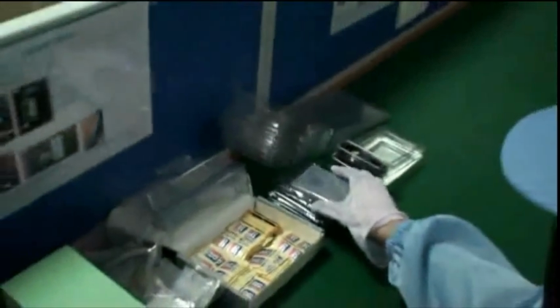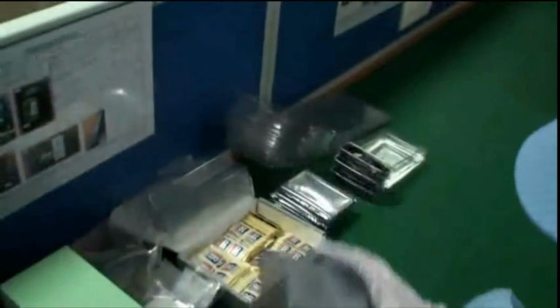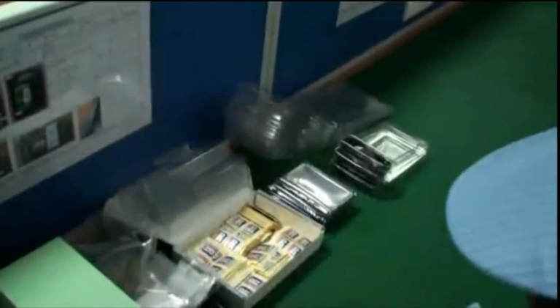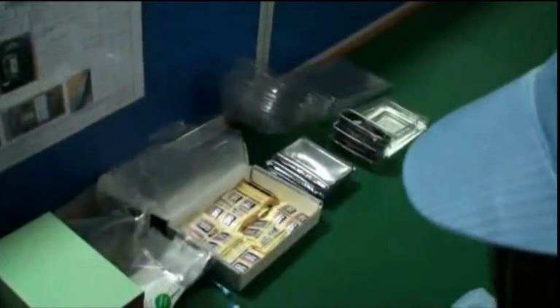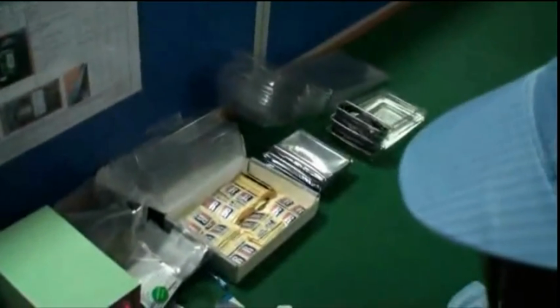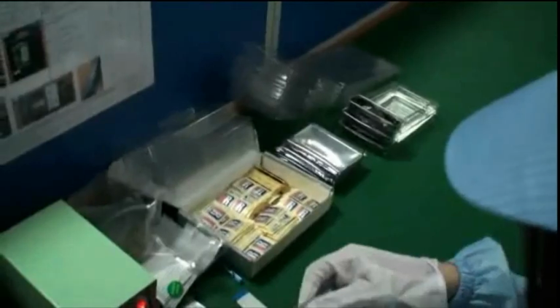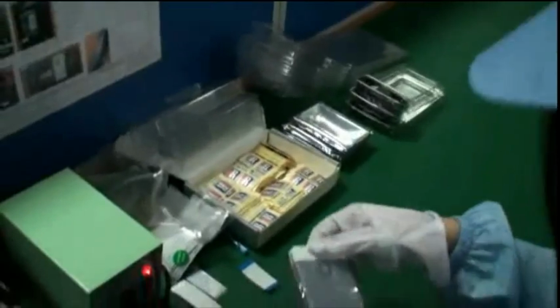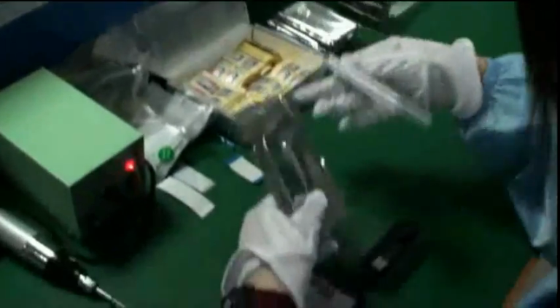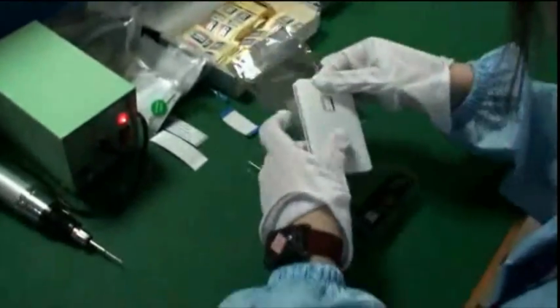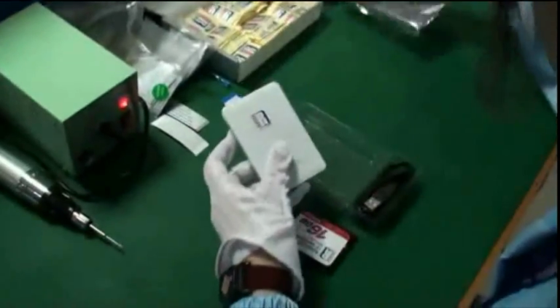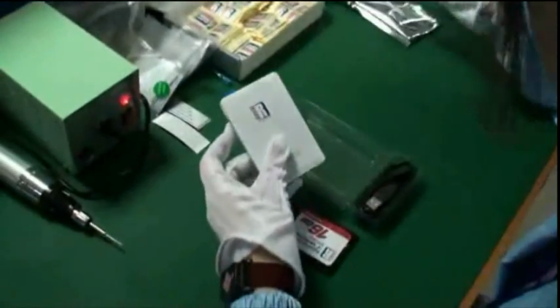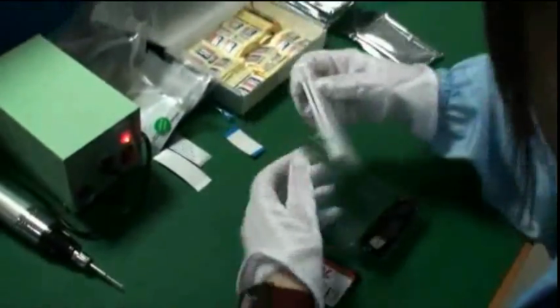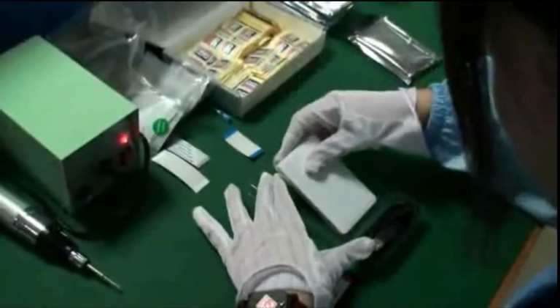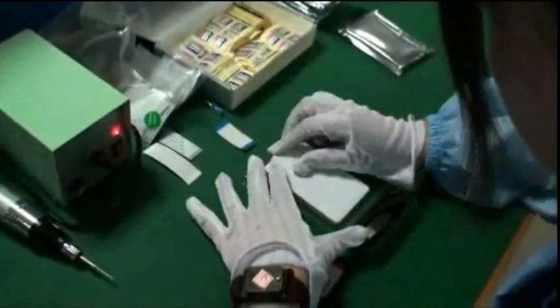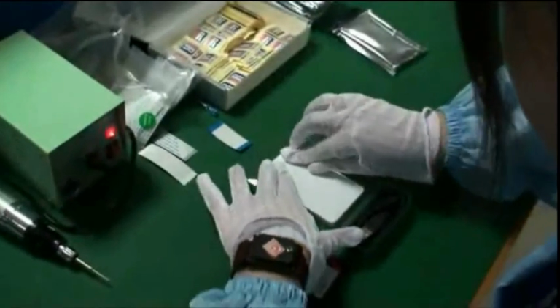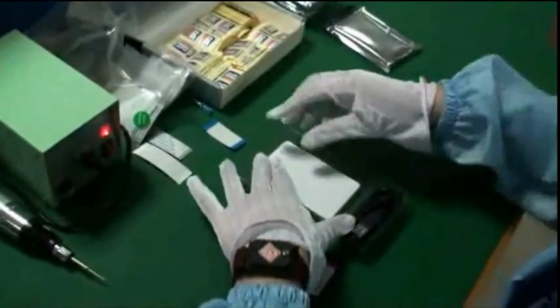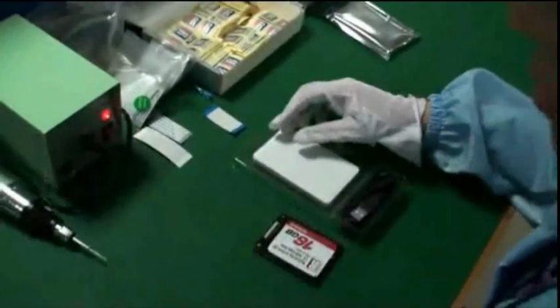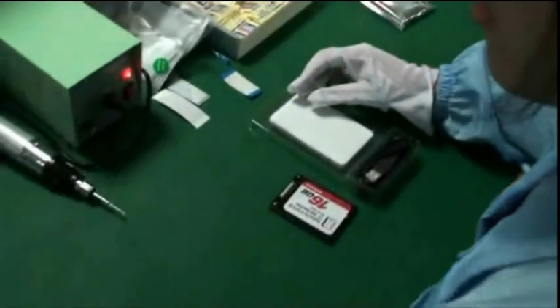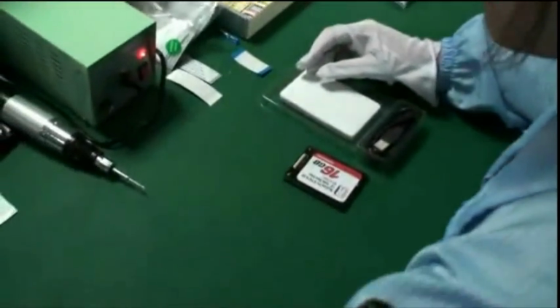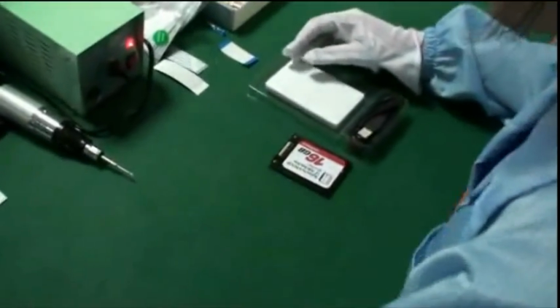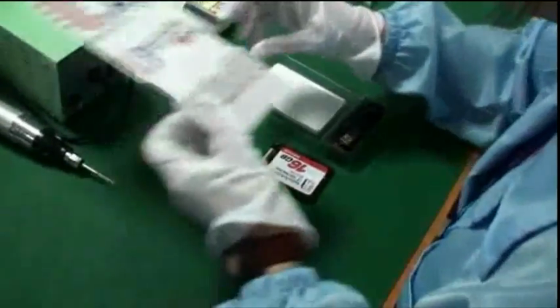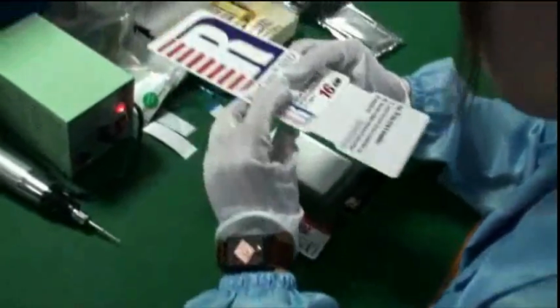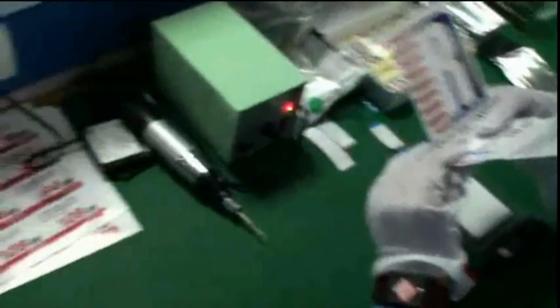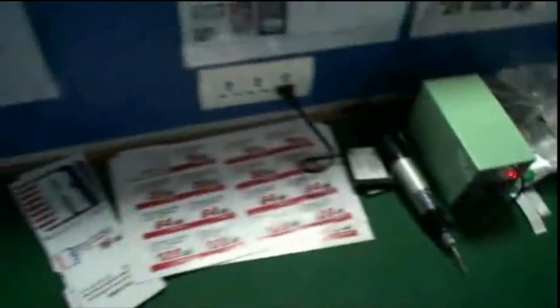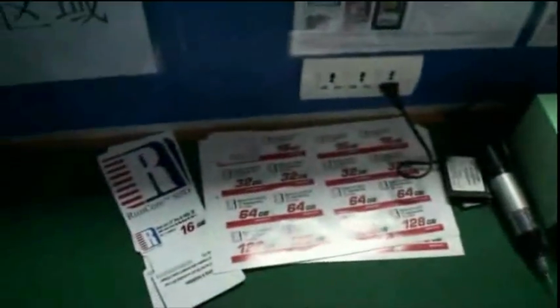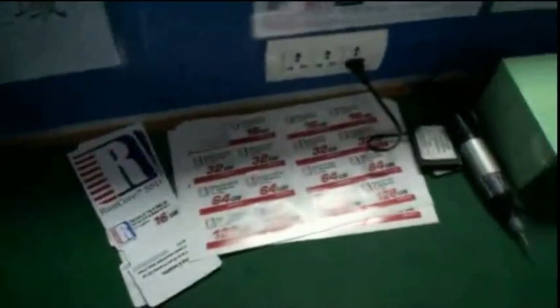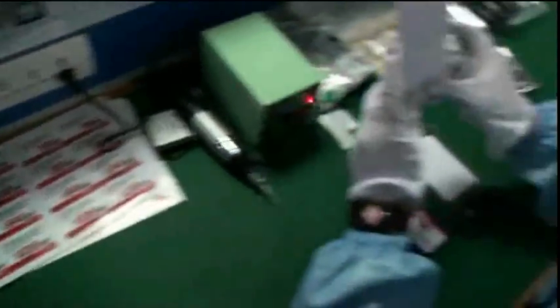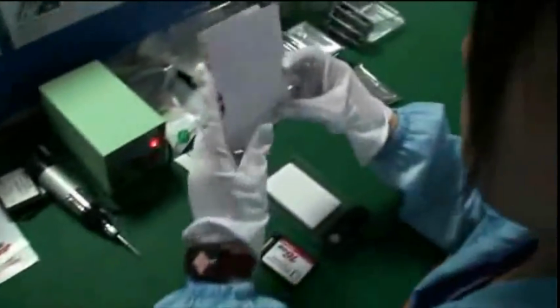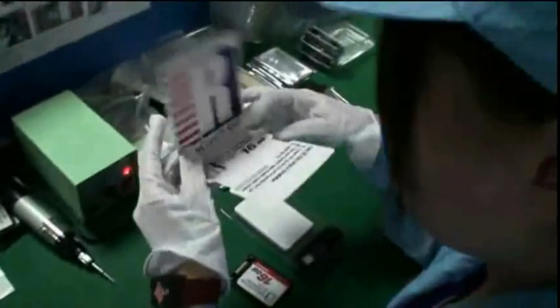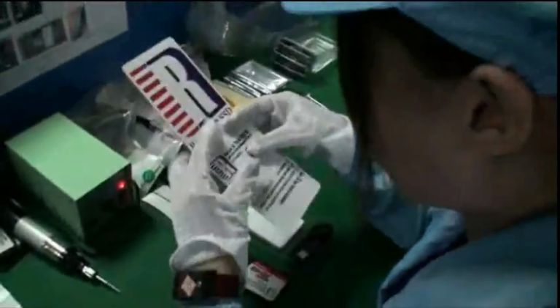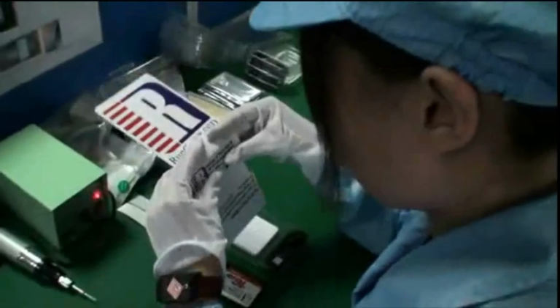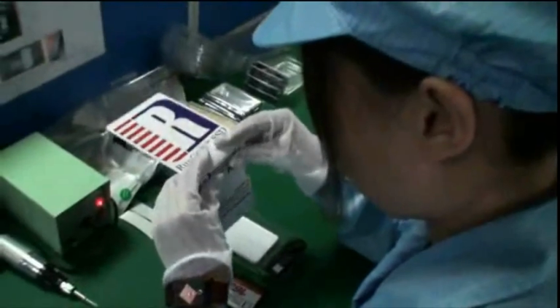She's taking the plastic packaging out. The USB cable is already in. And this is the 1.8 inch case. Some more packing material.